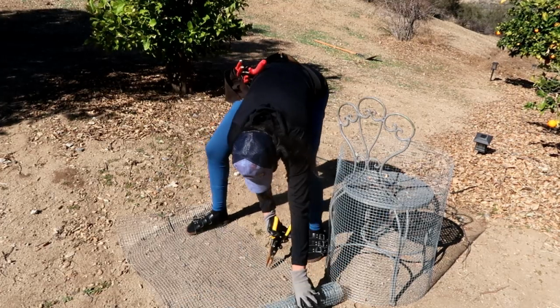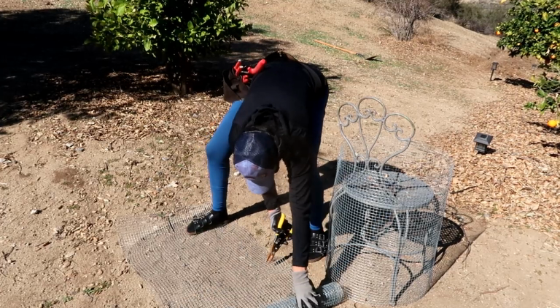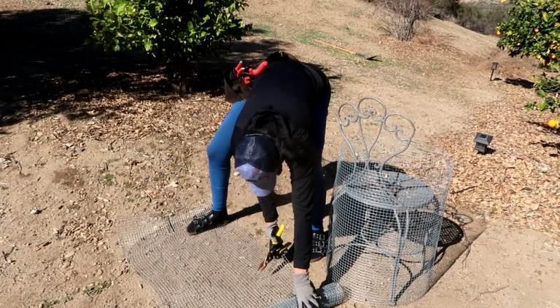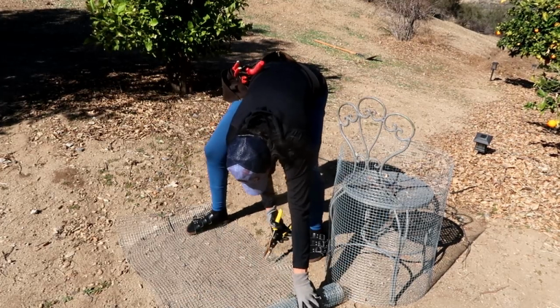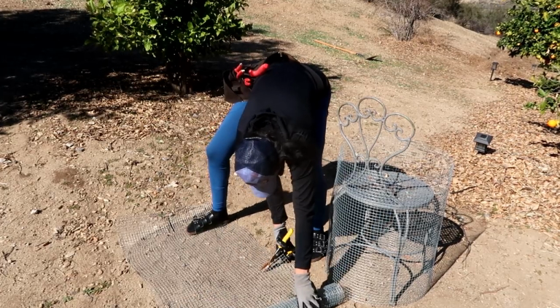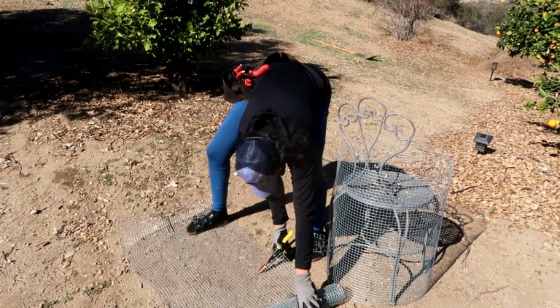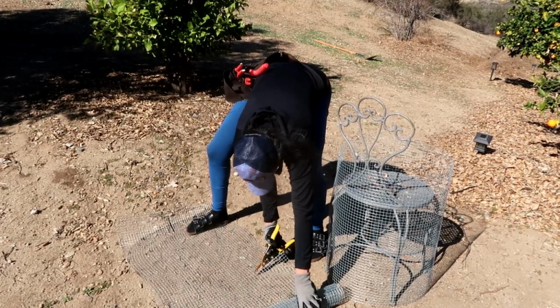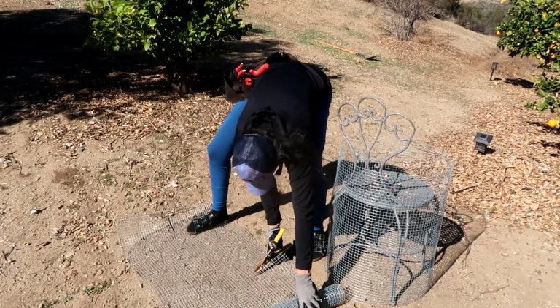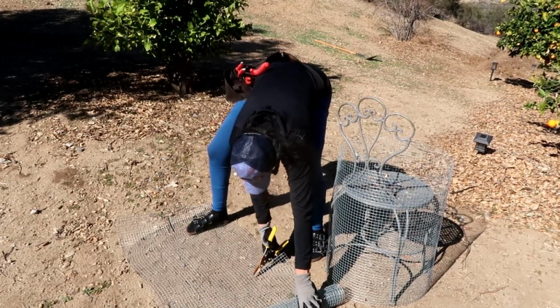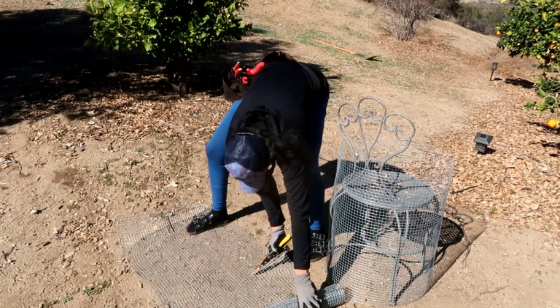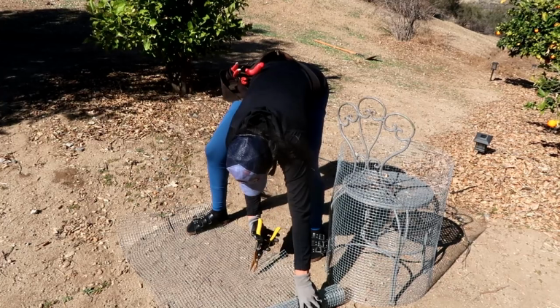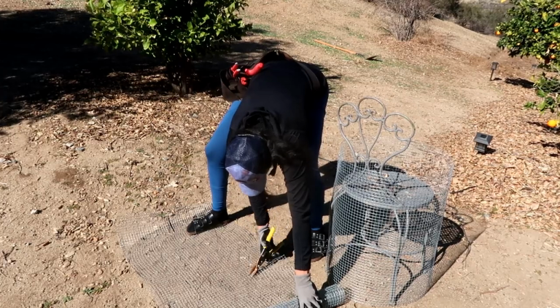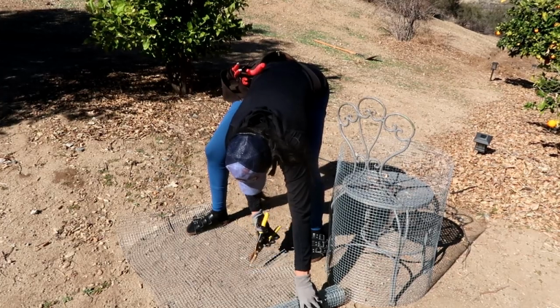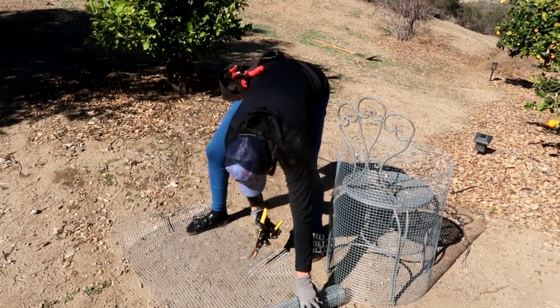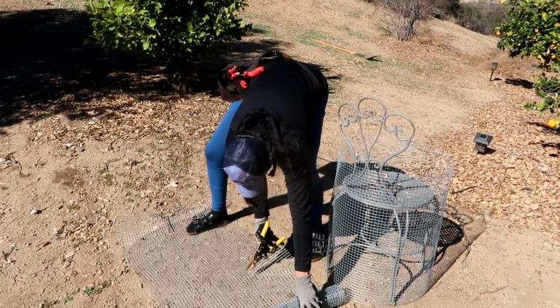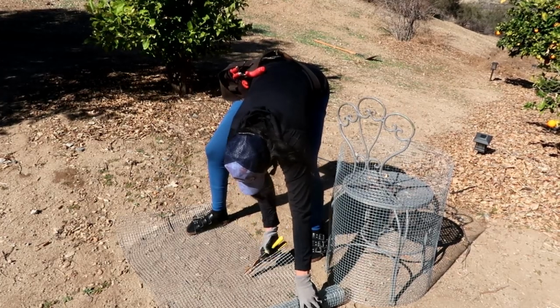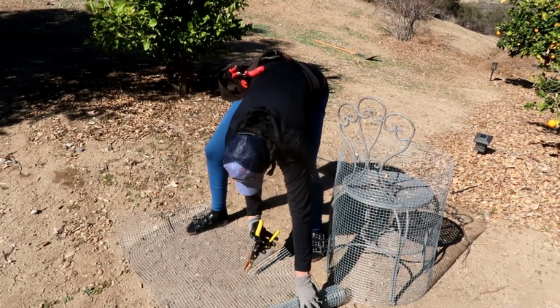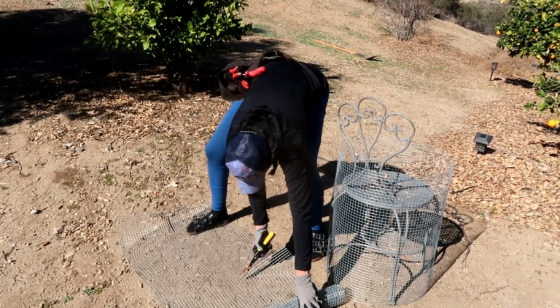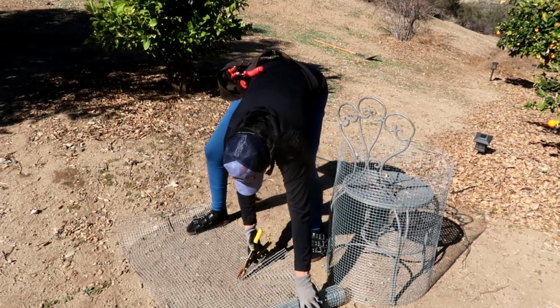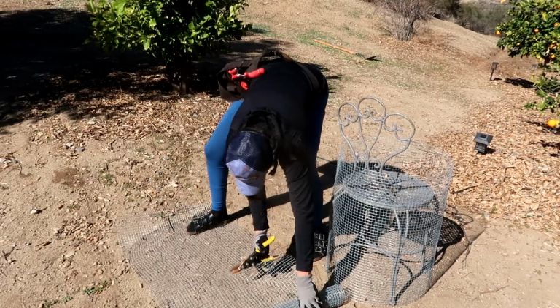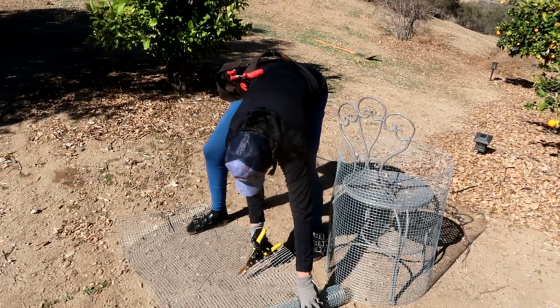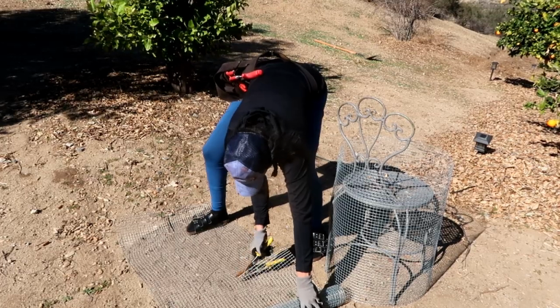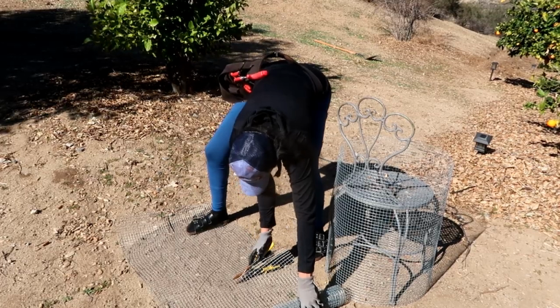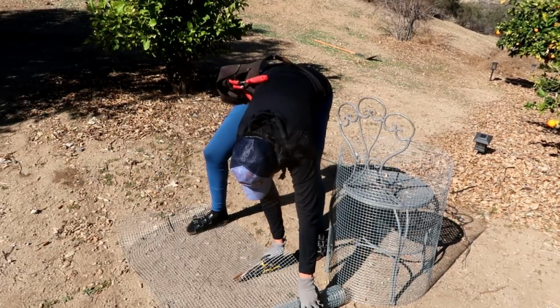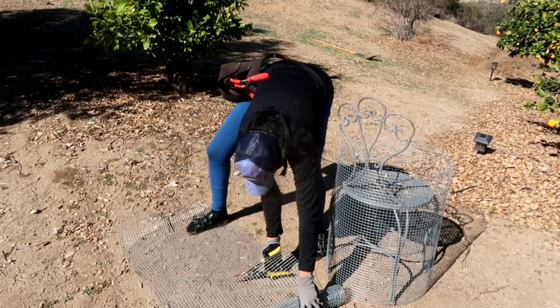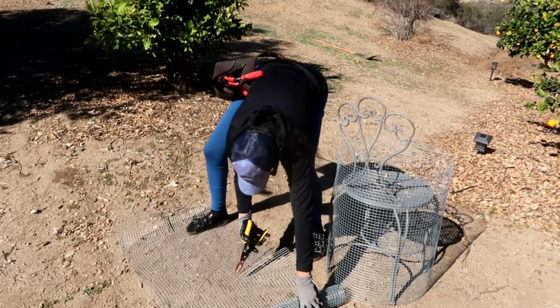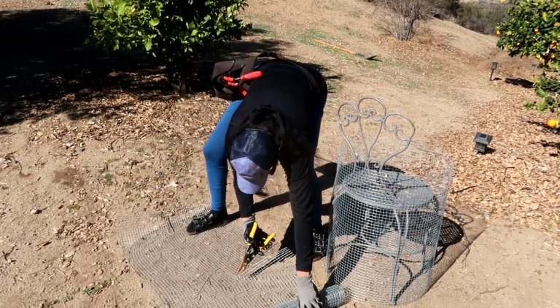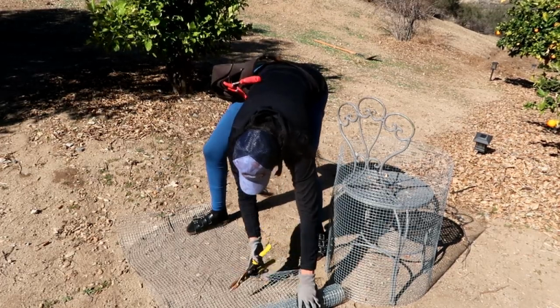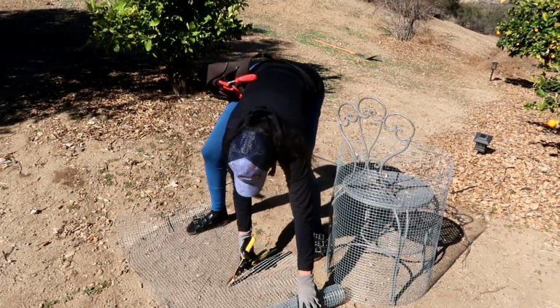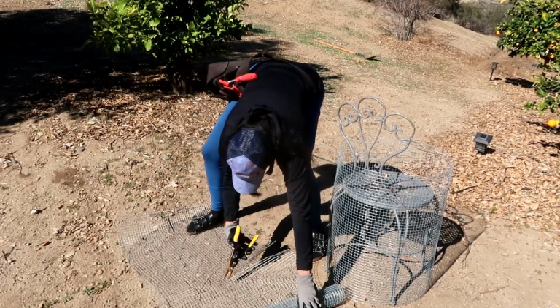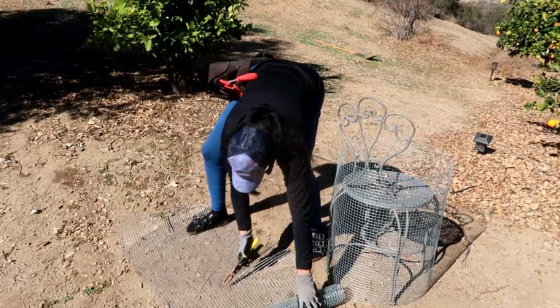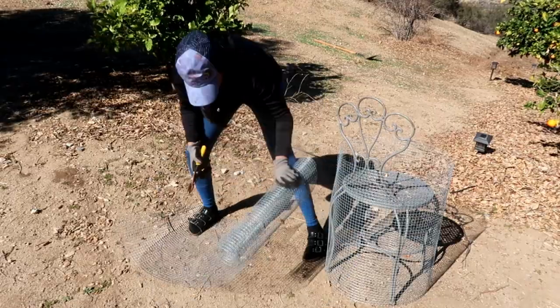Once I determined the width of the cage, I went ahead and cut it off. After that, I took what was left and cut a square that would cap off the cage. I couldn't believe how long it was taking me to just cut this piece of wire.